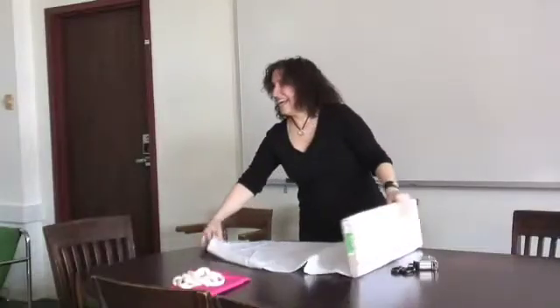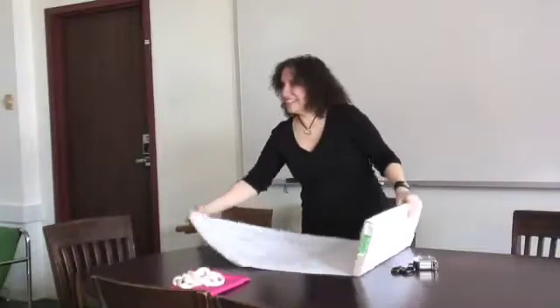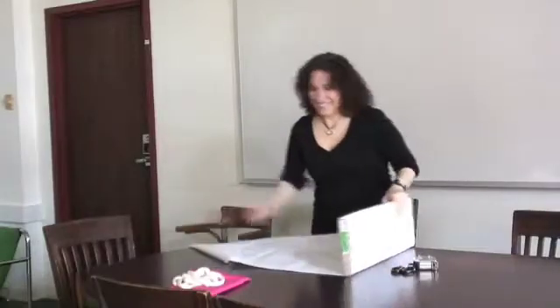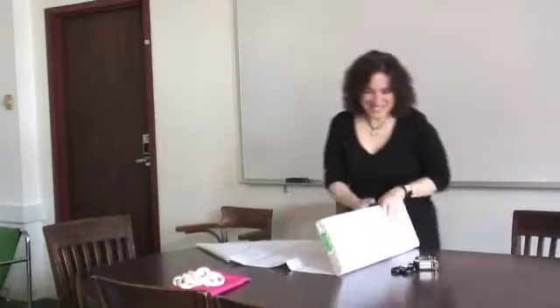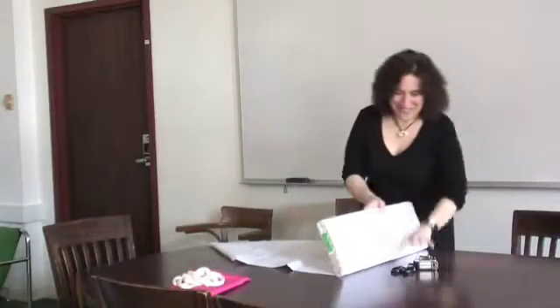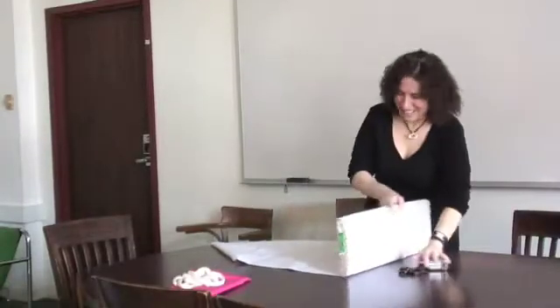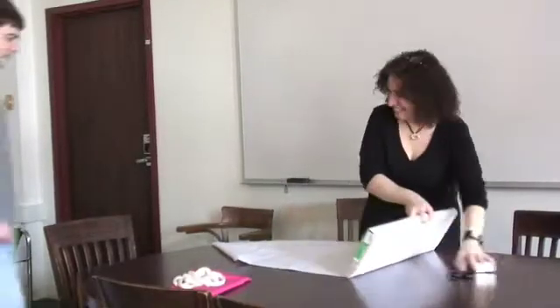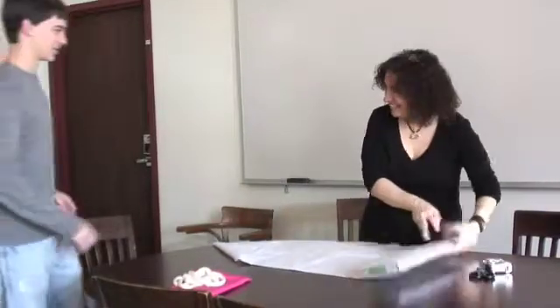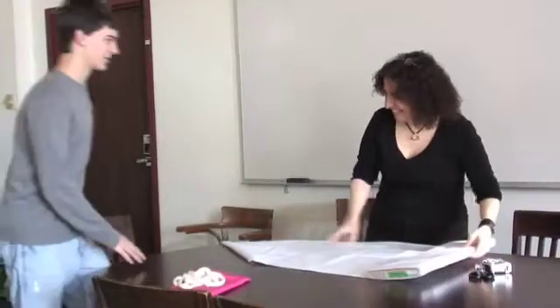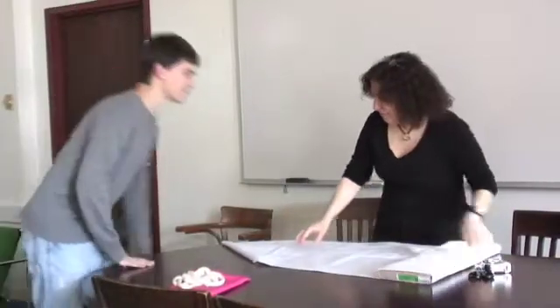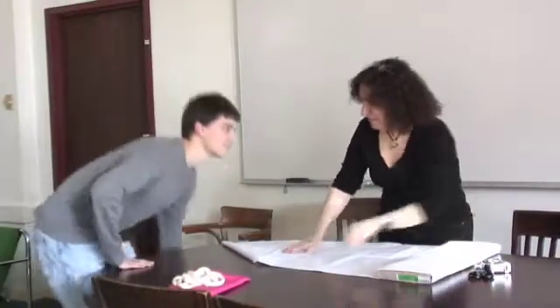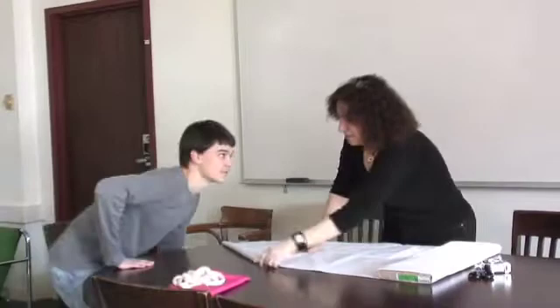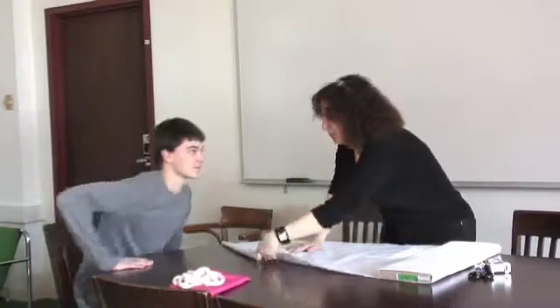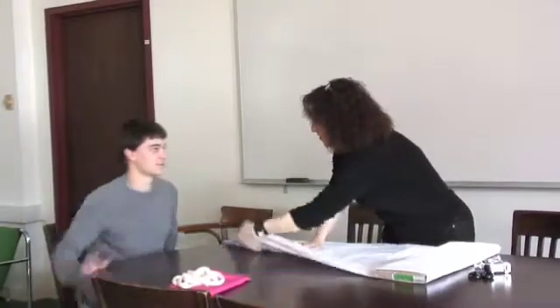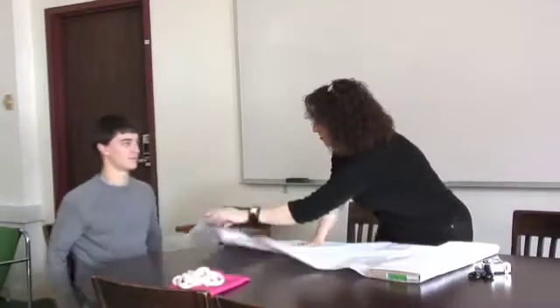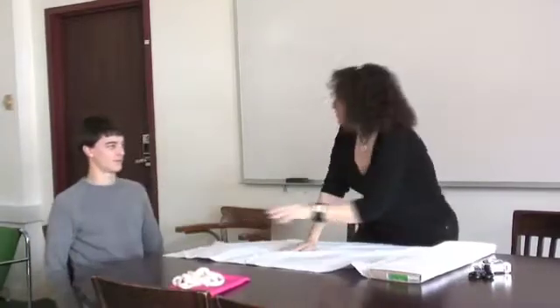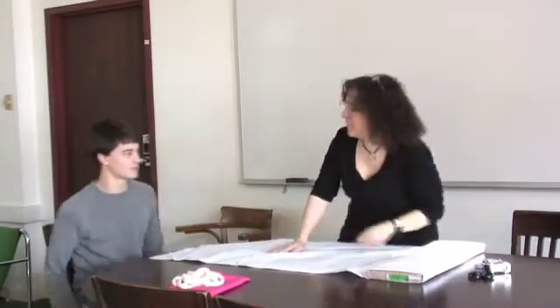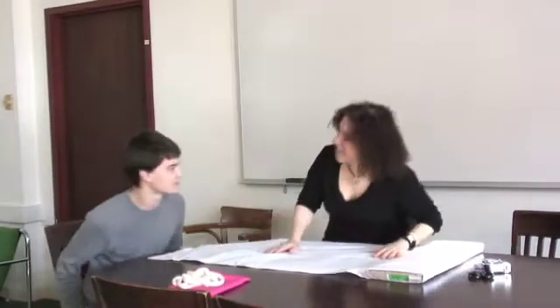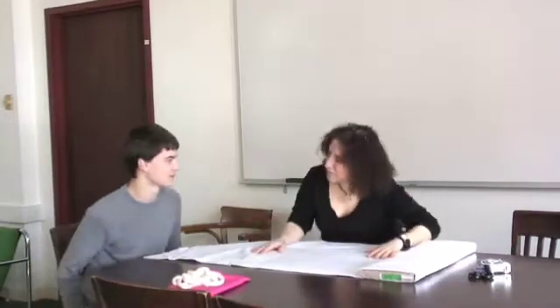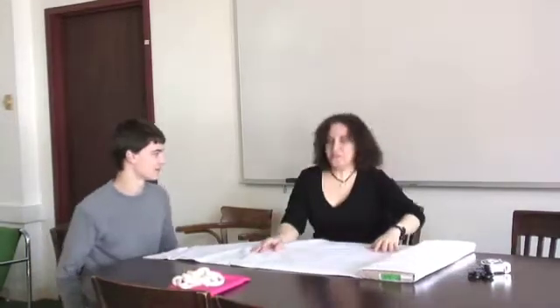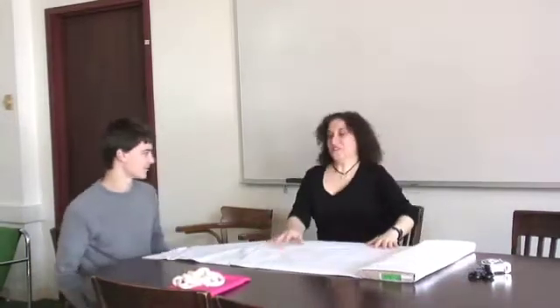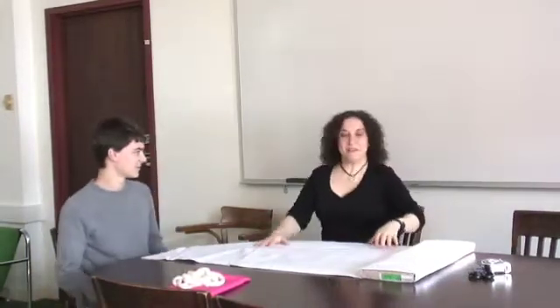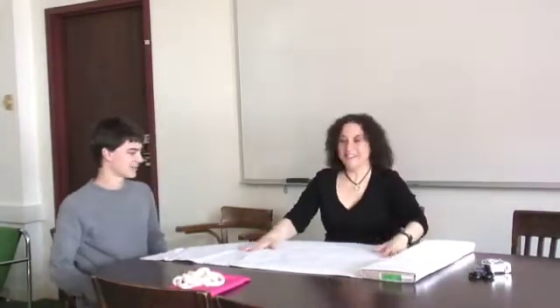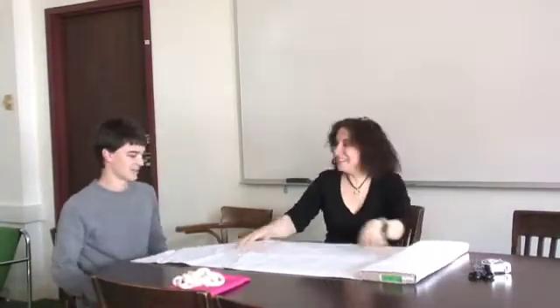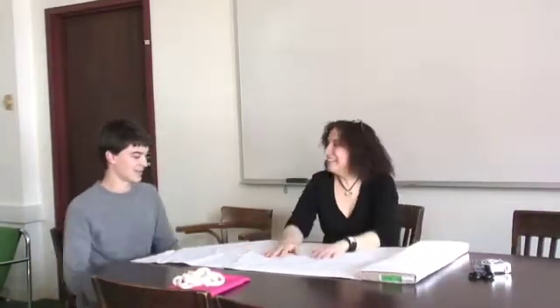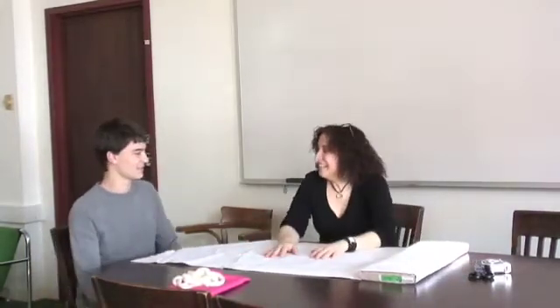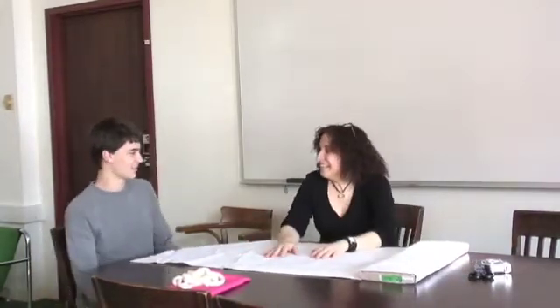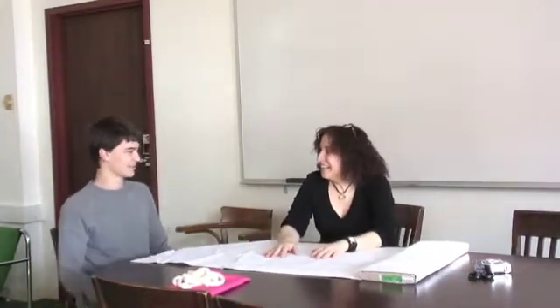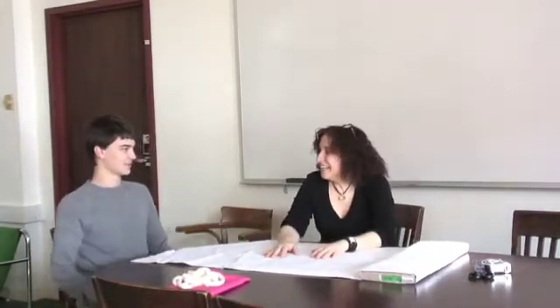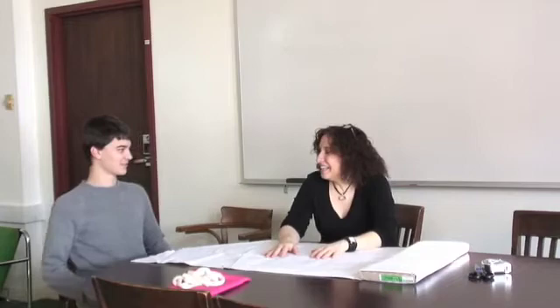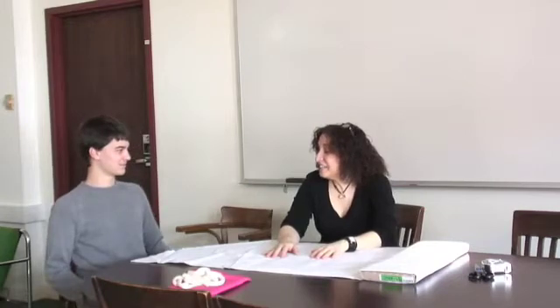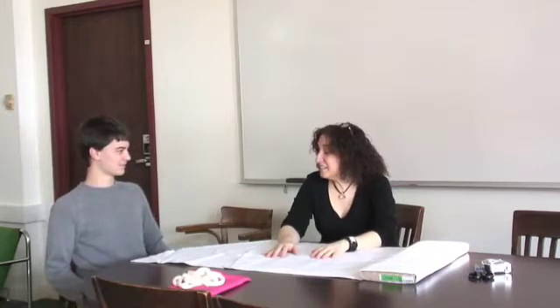Hey Justin, how's it going? Good, how are you? Pretty good. So did you meet for orientation with our first year seminar? Yeah, I did. They seem like a nice group of kids. So that's good.